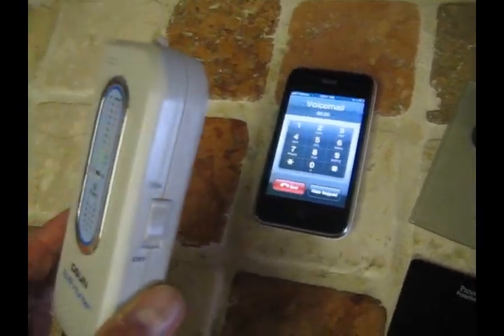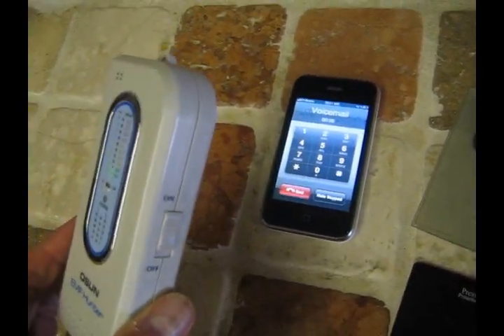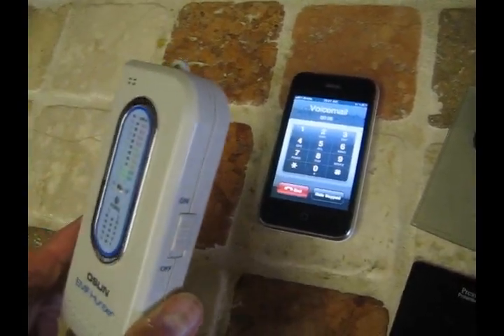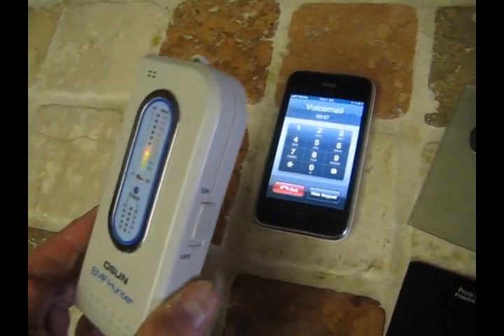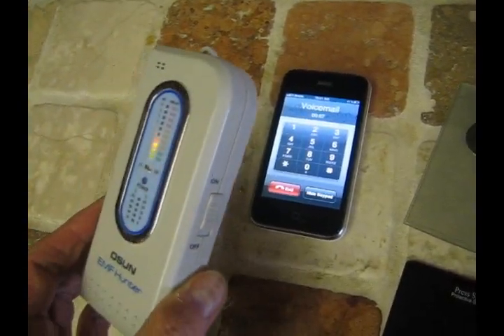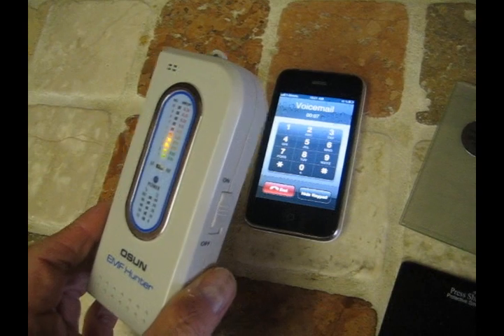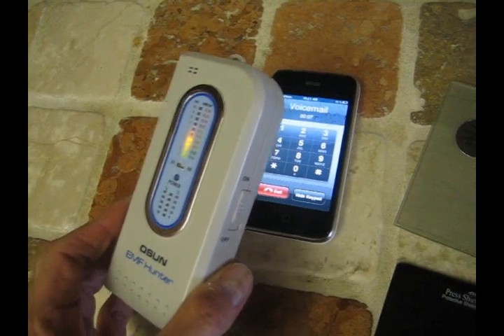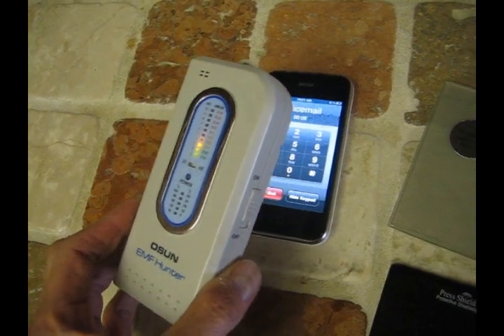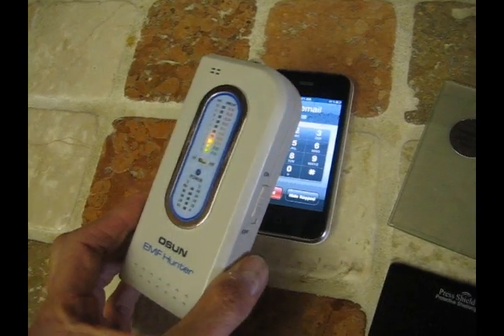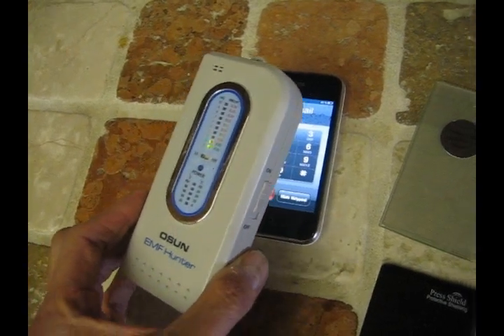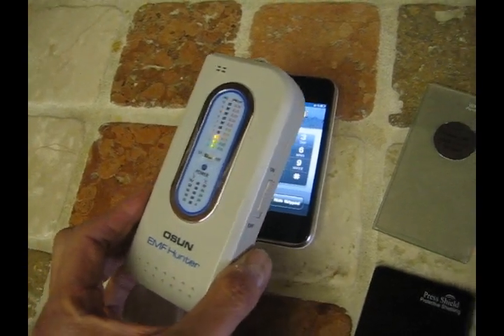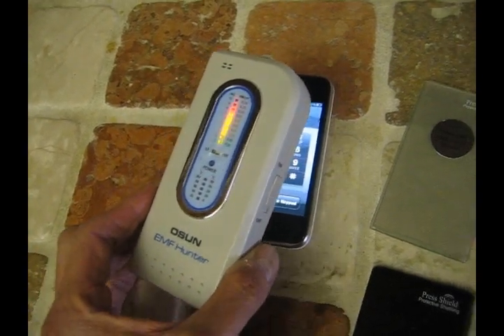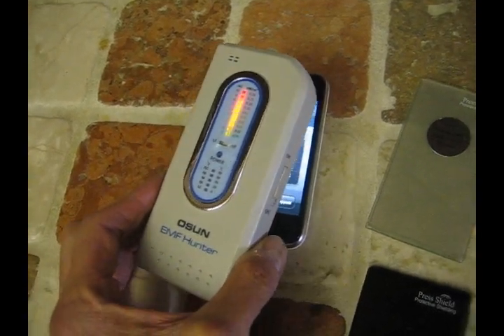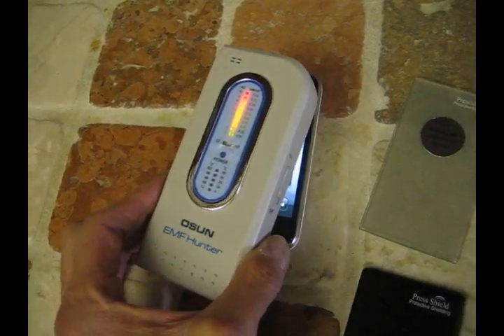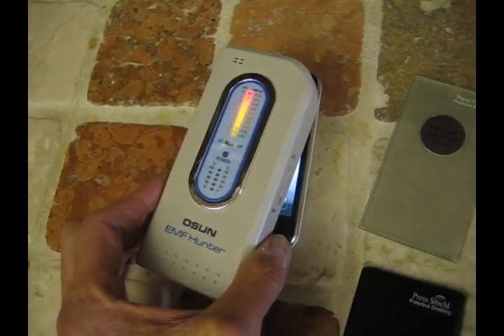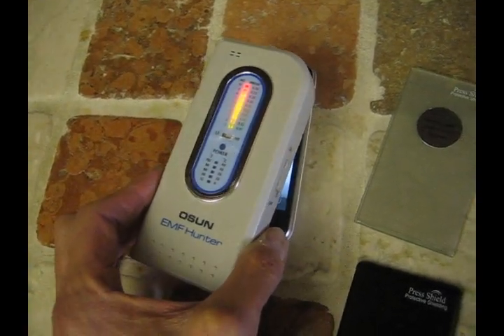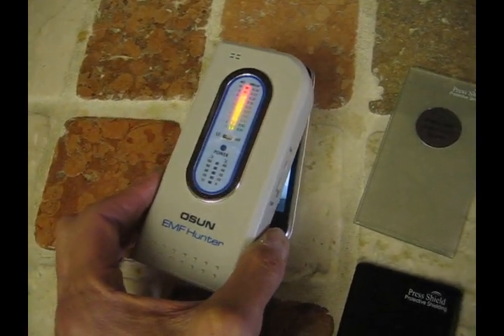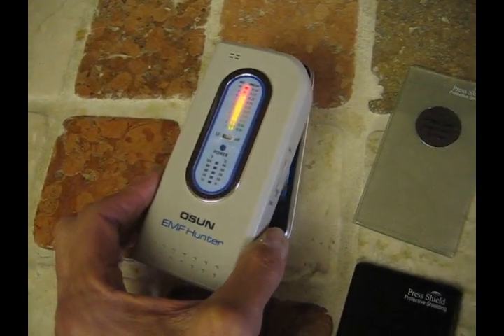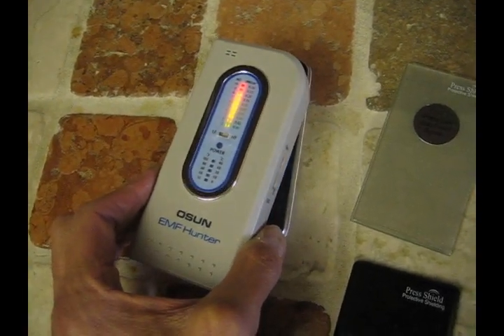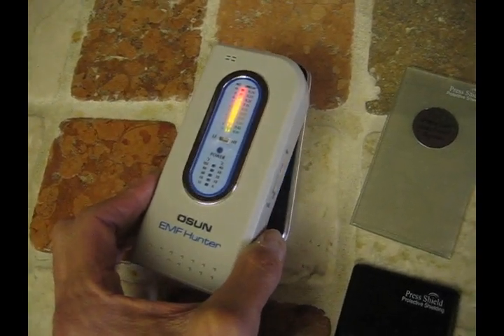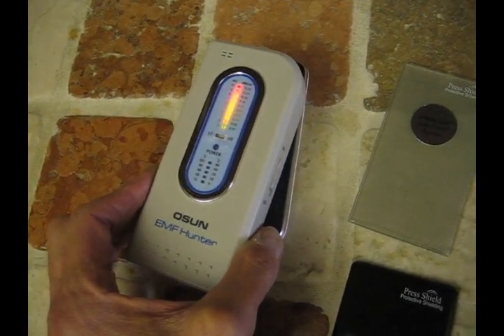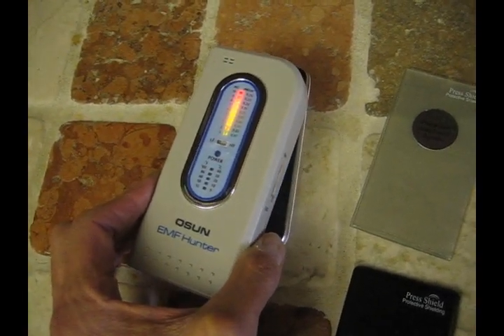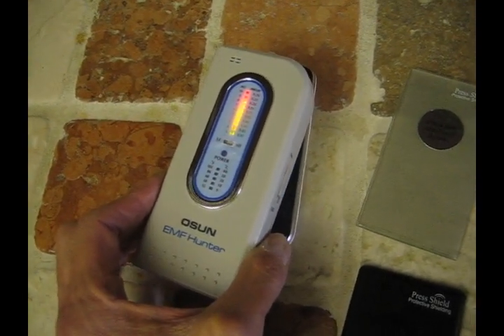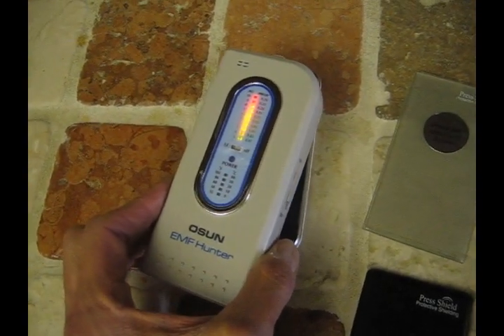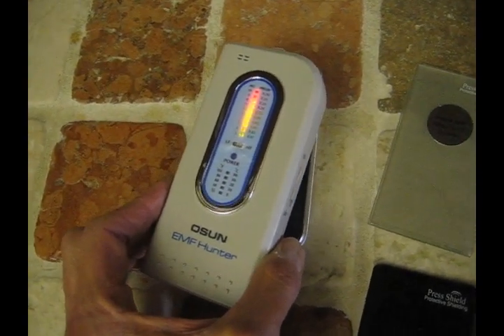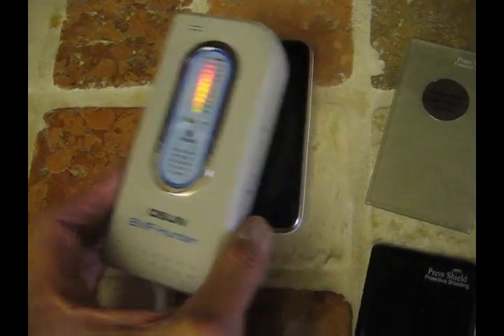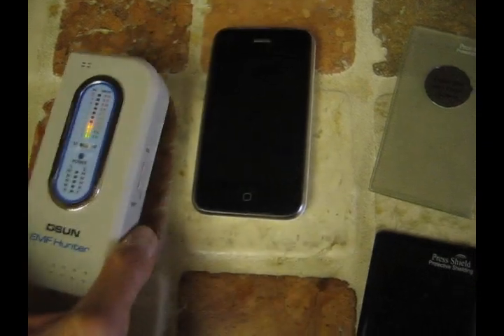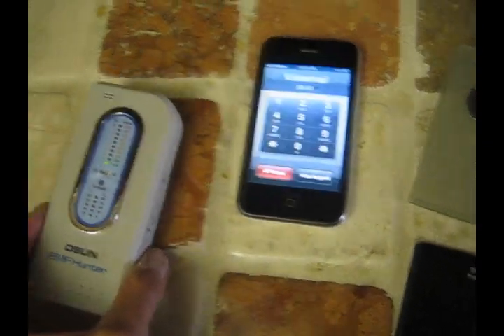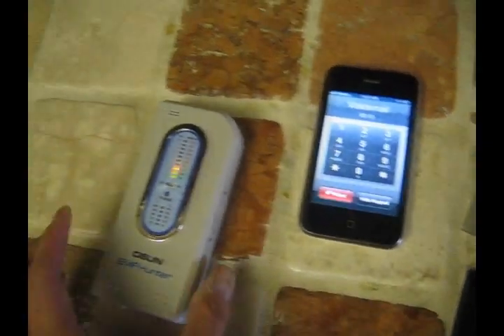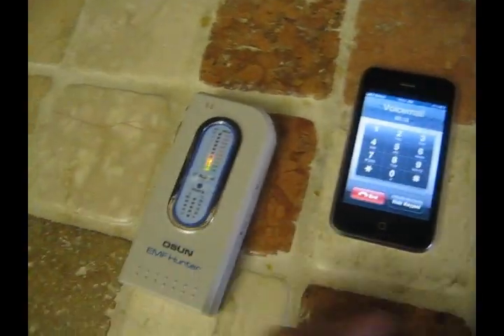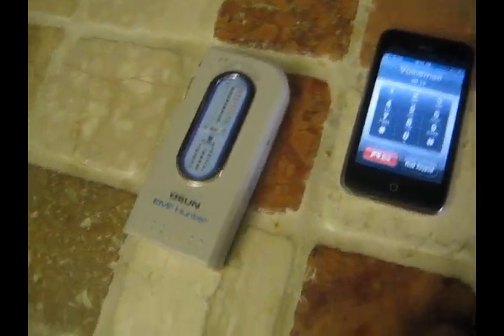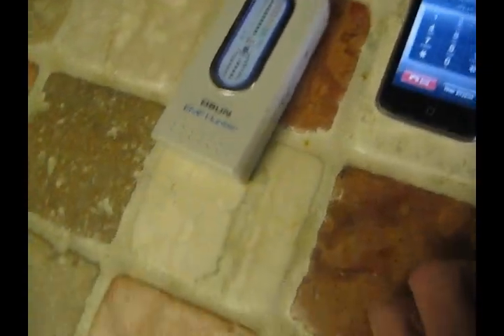We move the meter away — no signal. We move it back to the mobile phone and that is a strong signal. Not a great idea.